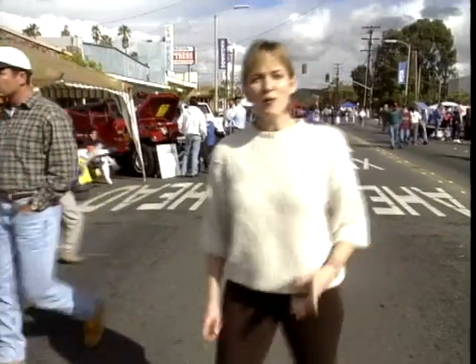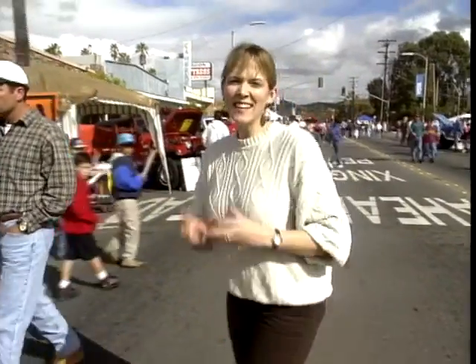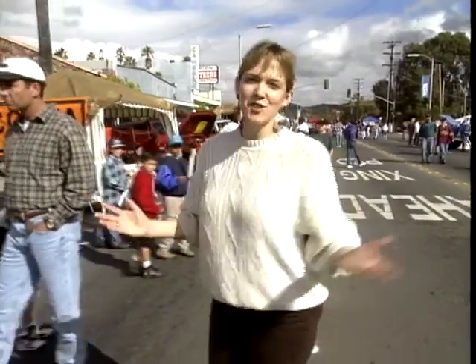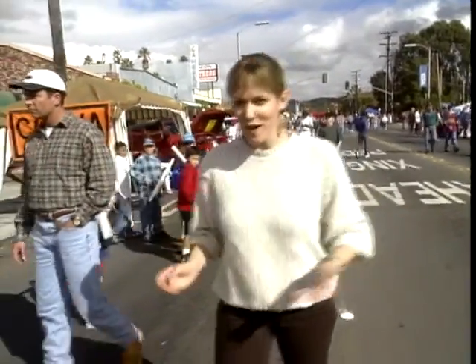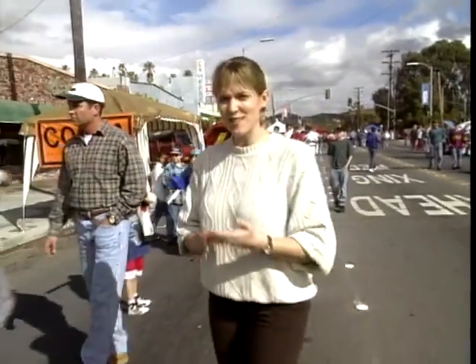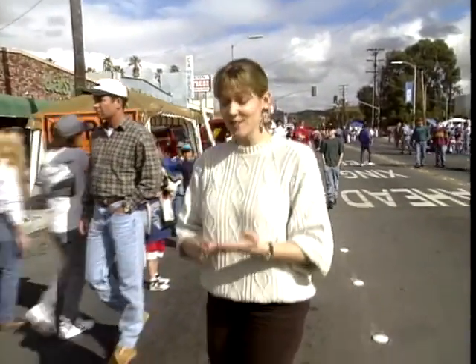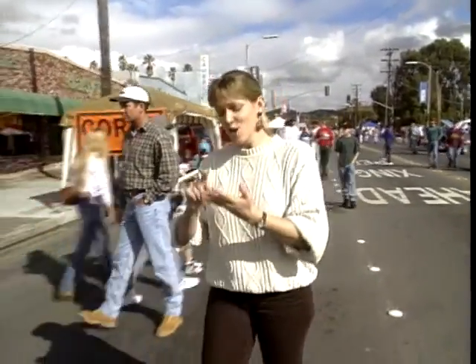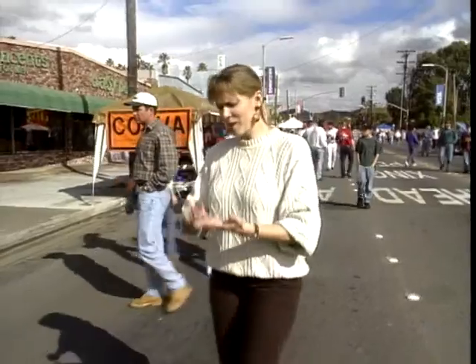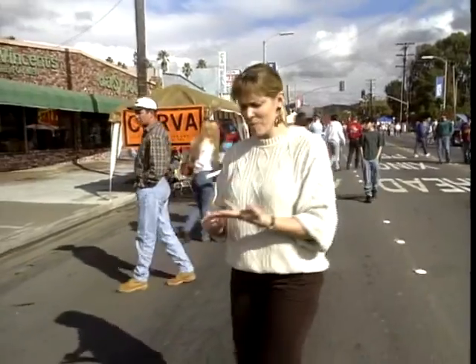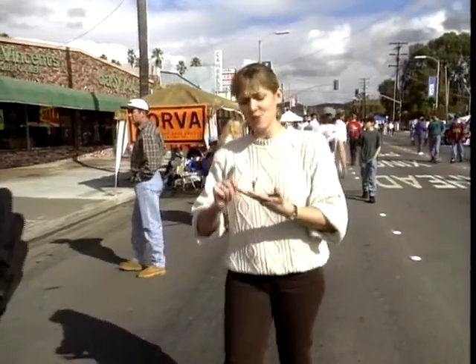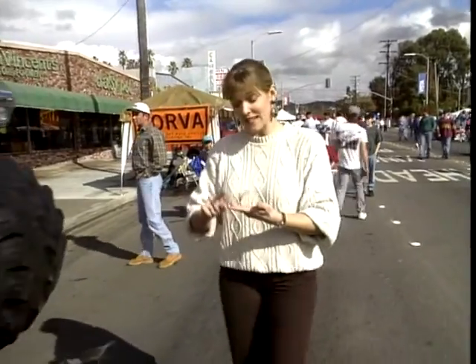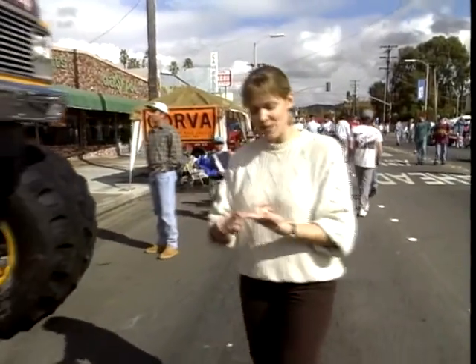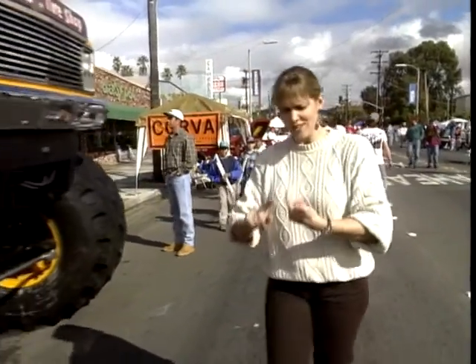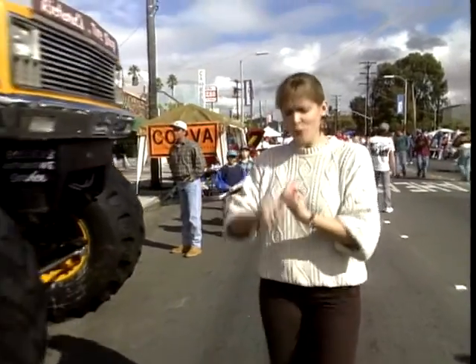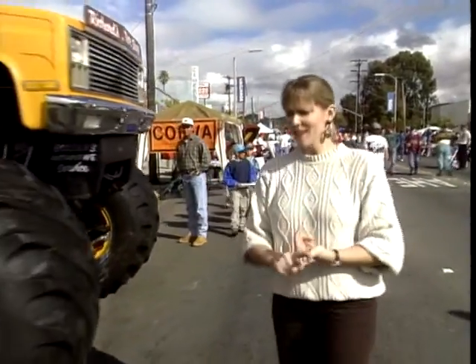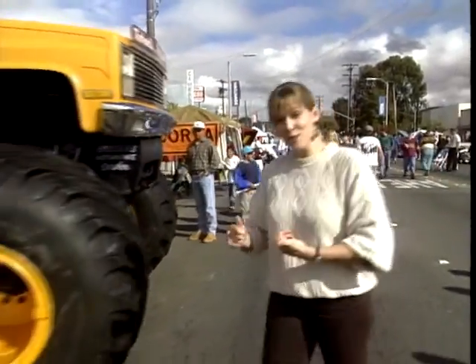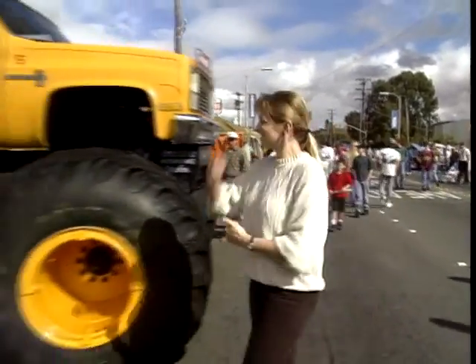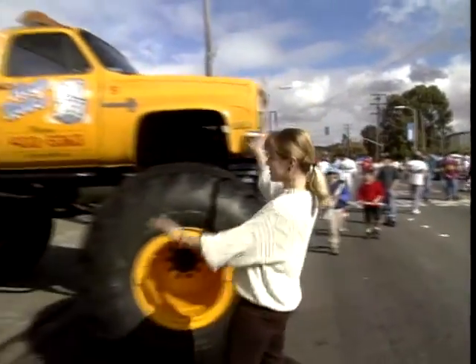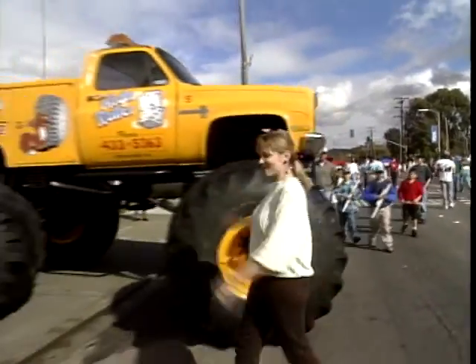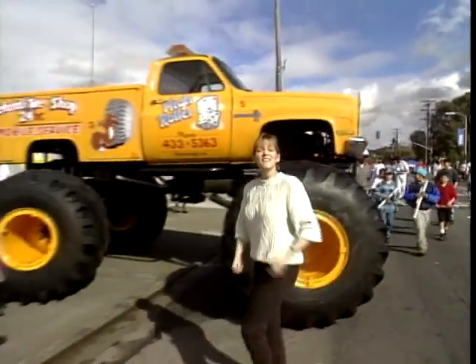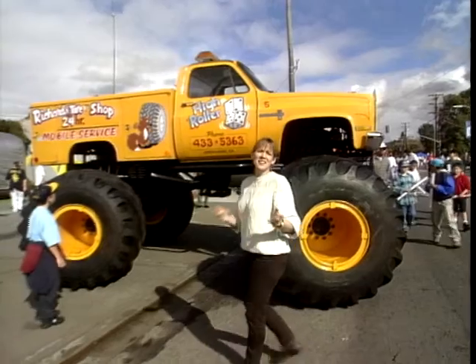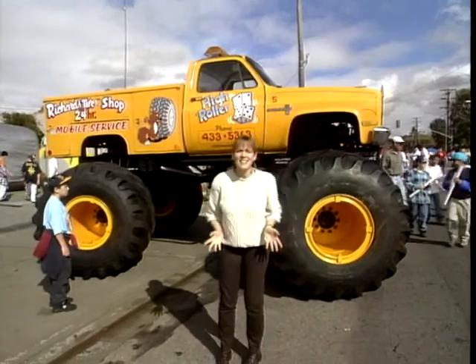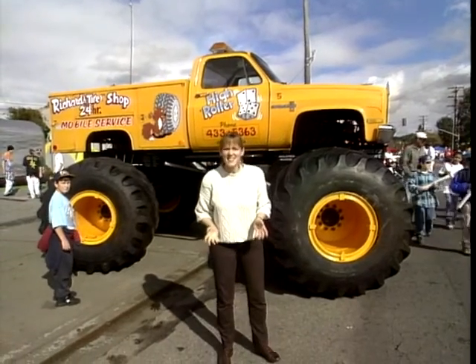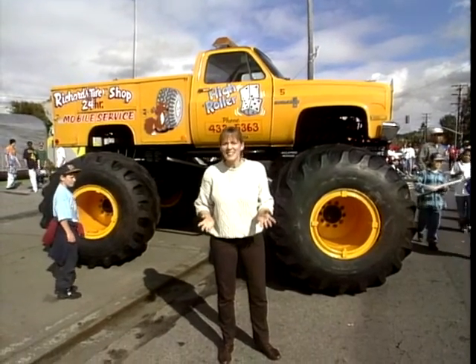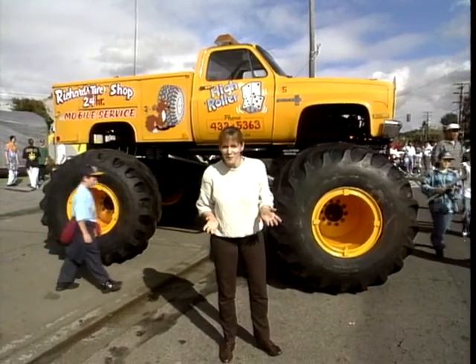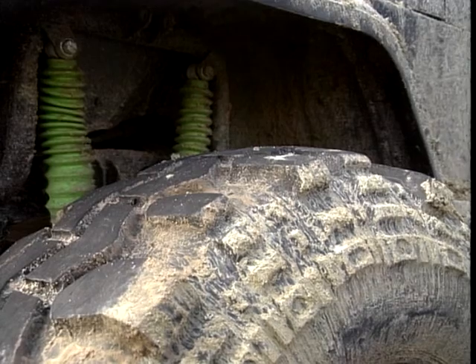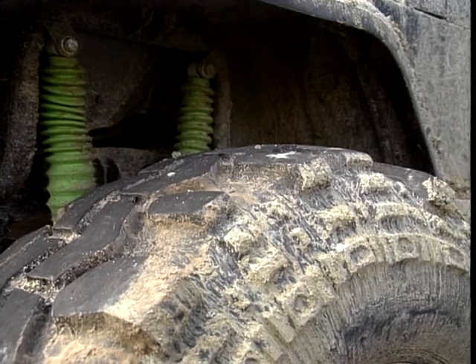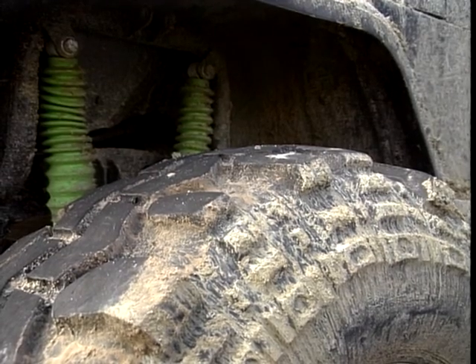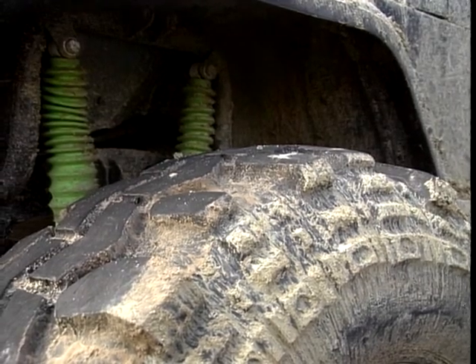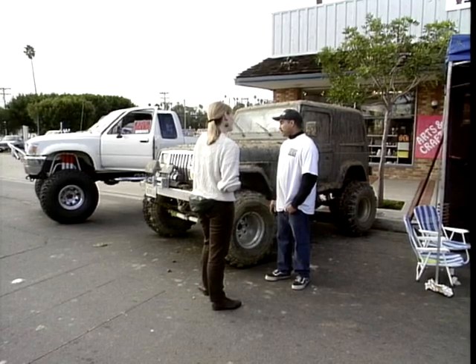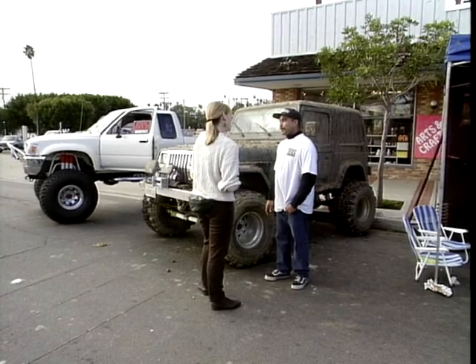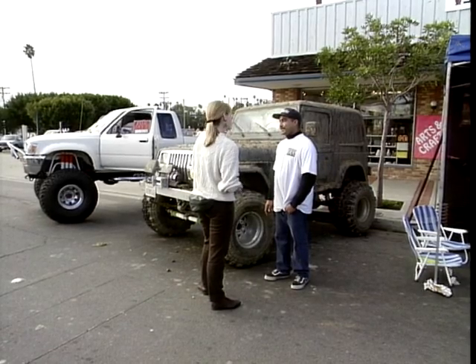Off-roading here isn't just 4x4s in a field — it's rock buggies, swamp buggies, dune buggies, sand rails, quad bikes, midget racers and monster trucks. The only thing that isn't here is a muddy Land Rover. There was one all-American muddy Jeep though.